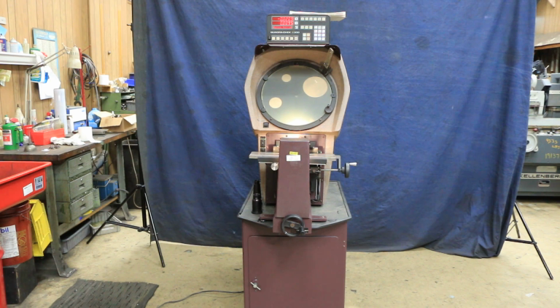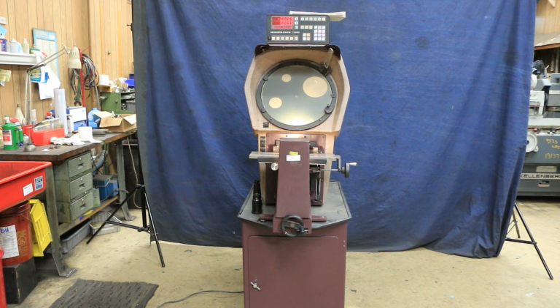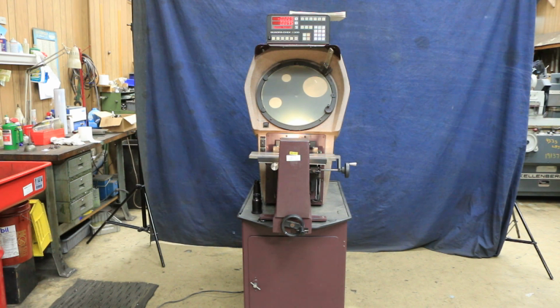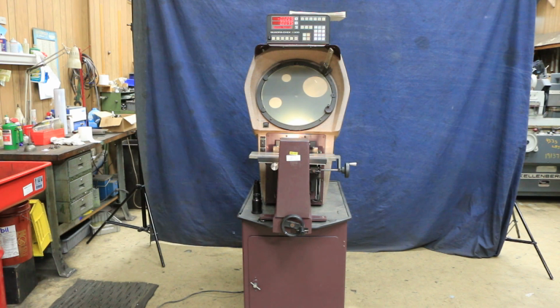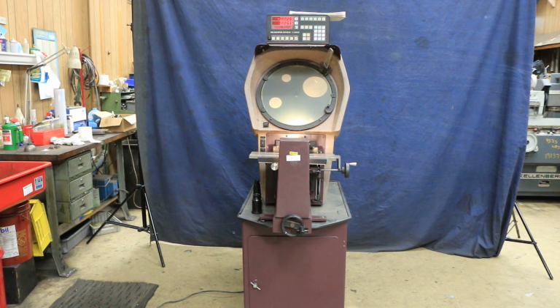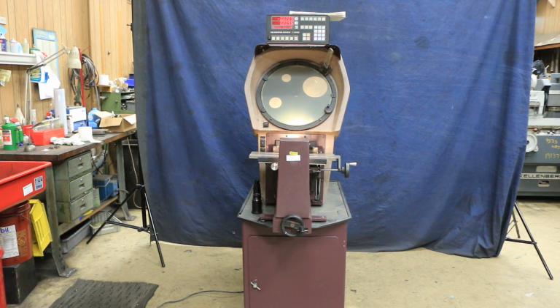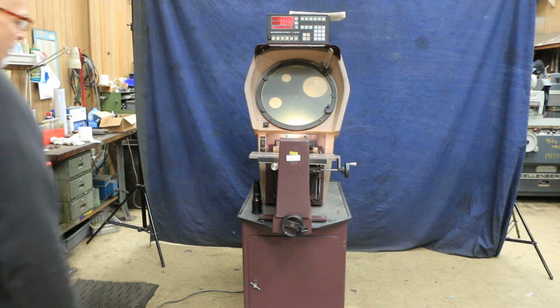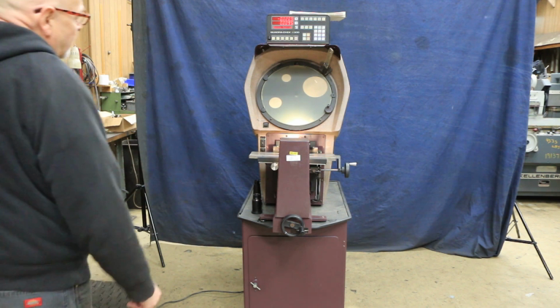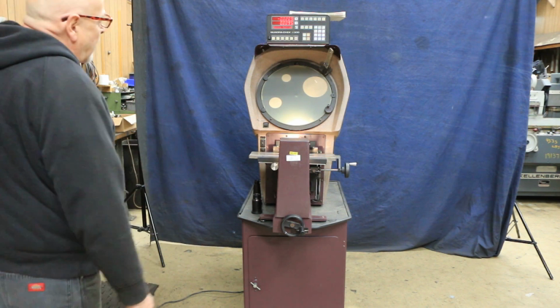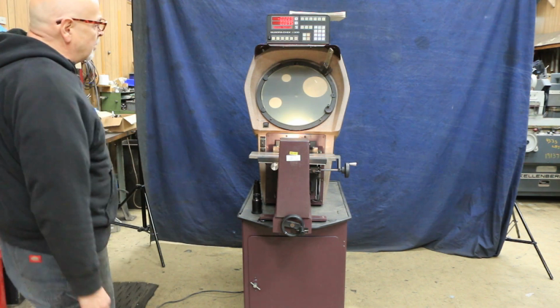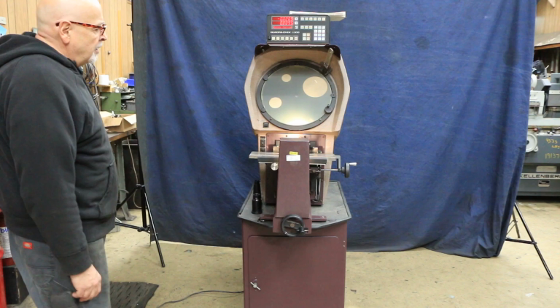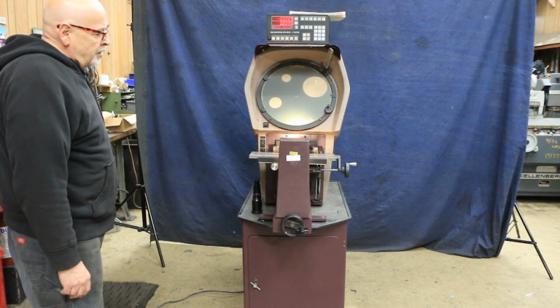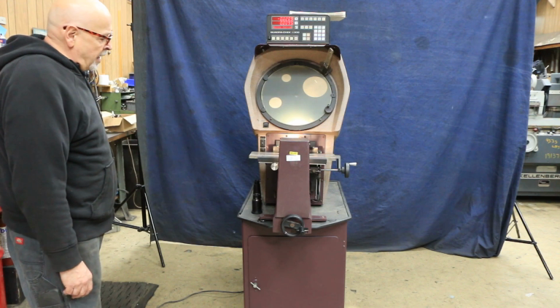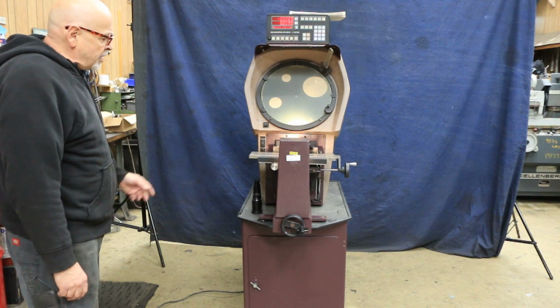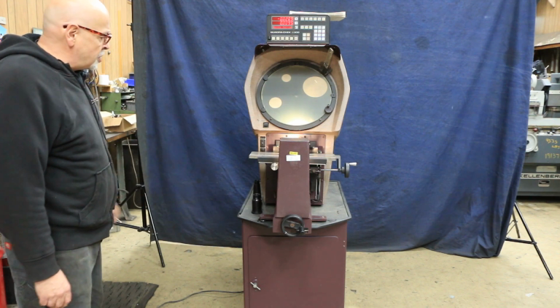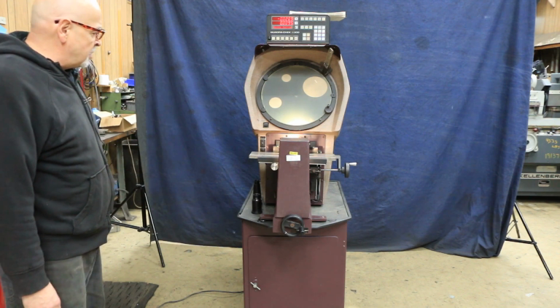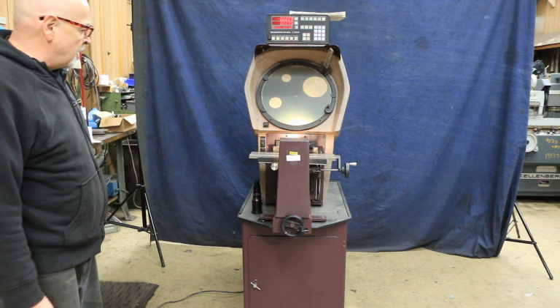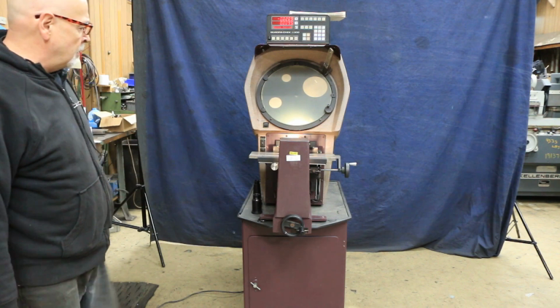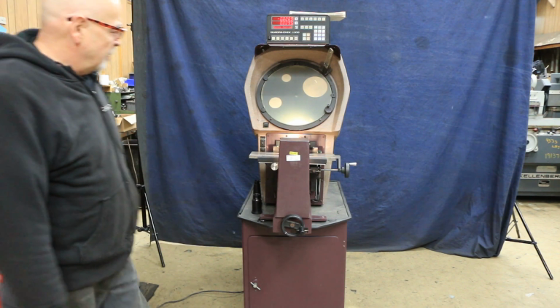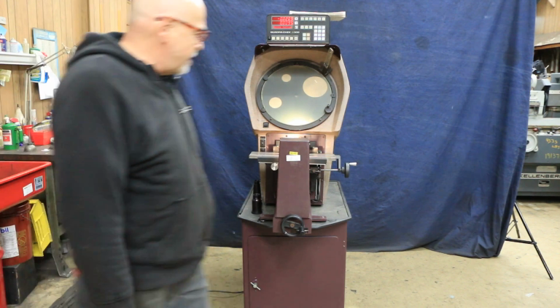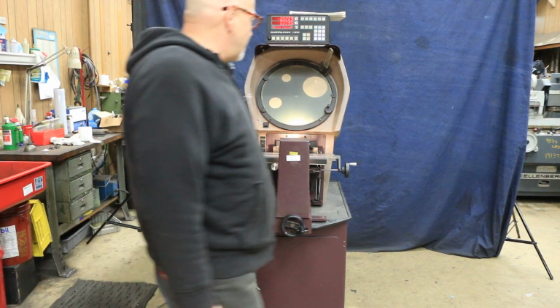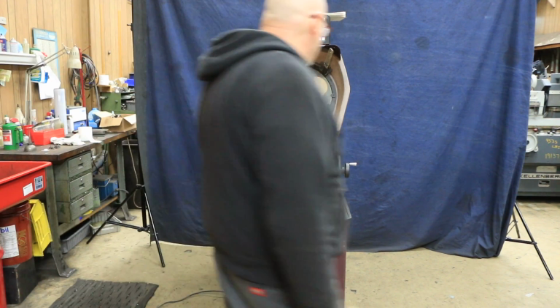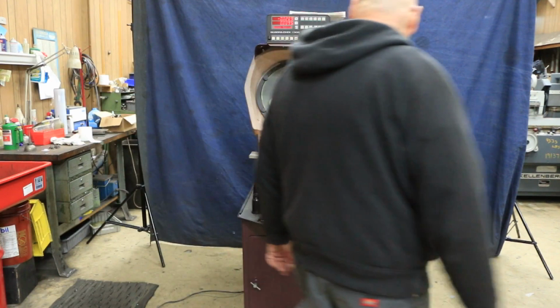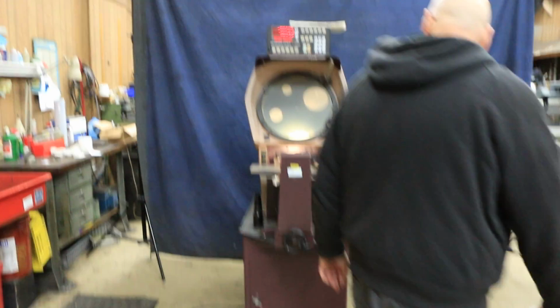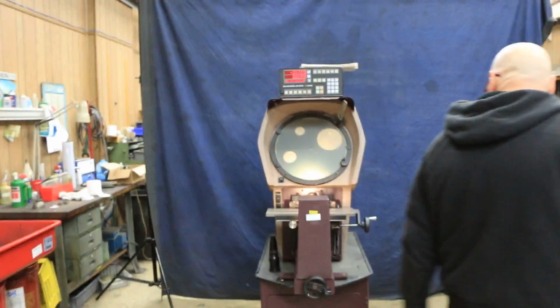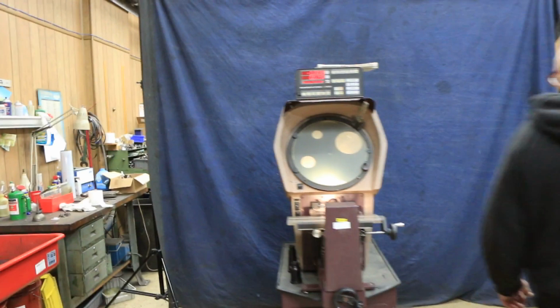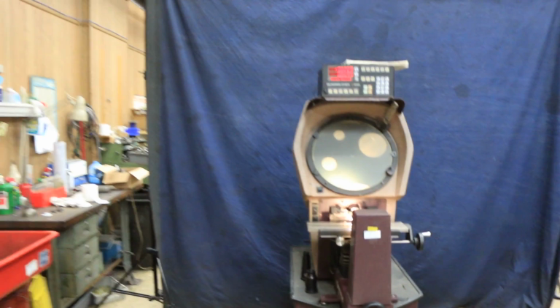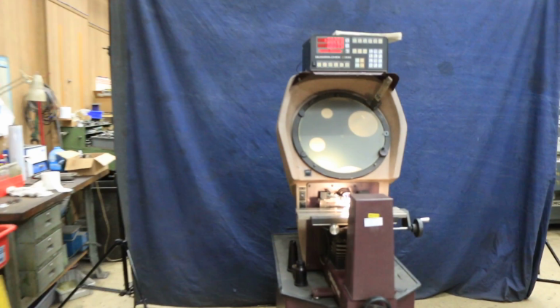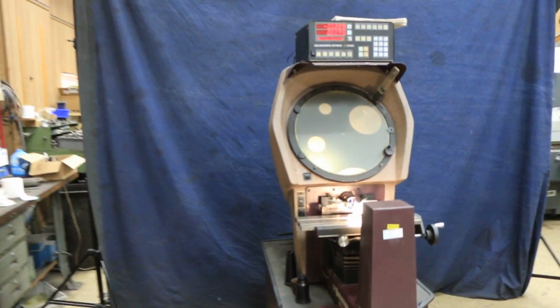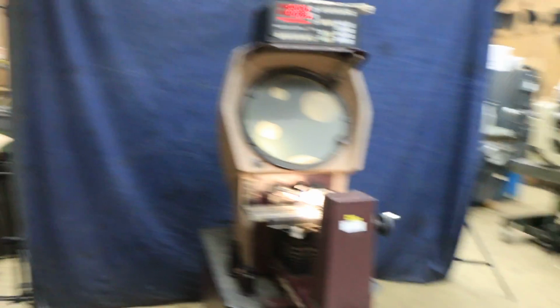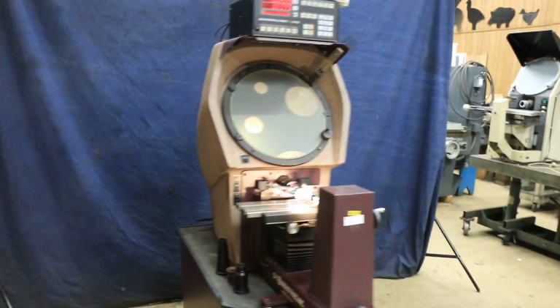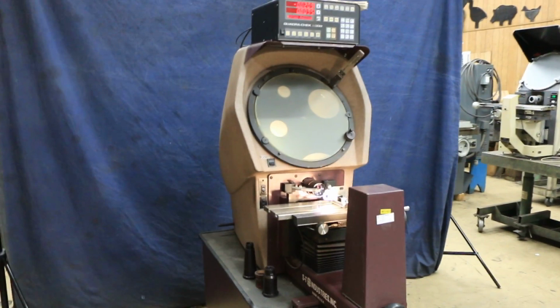Today we're going to do a demo for you on another comparator. This time it's a Shear Tomiko, or ST Industries. This company's been around a long time. They're made in USA.